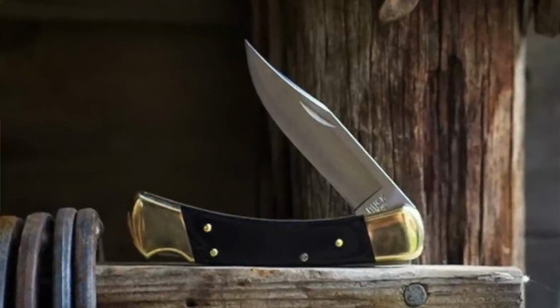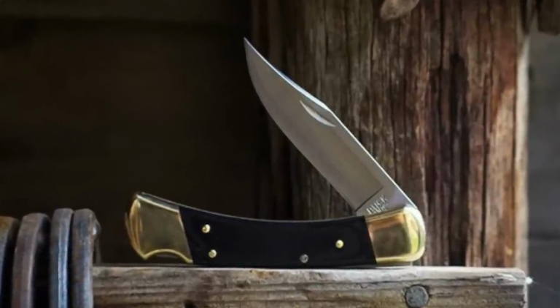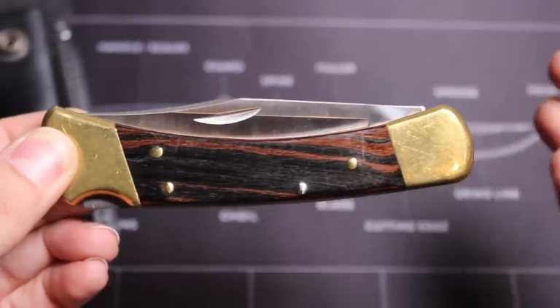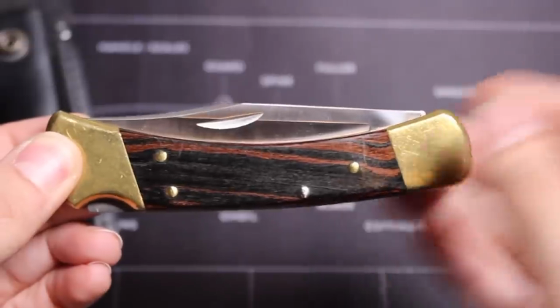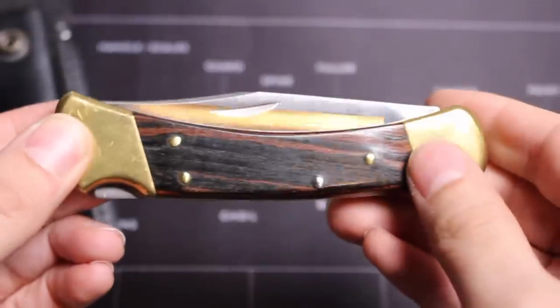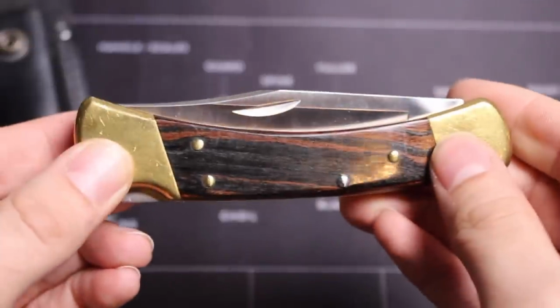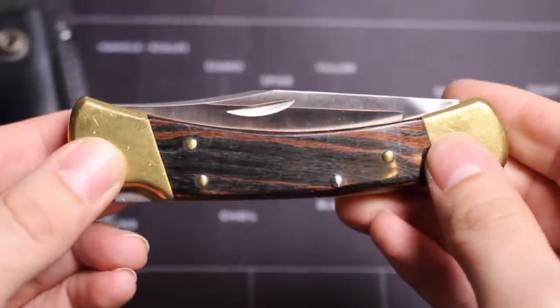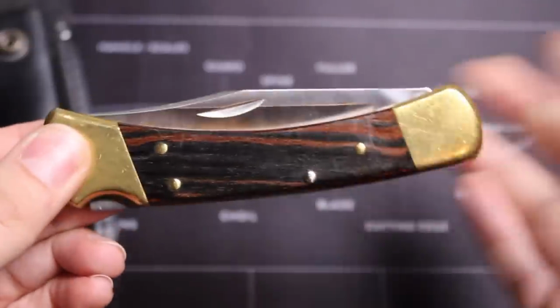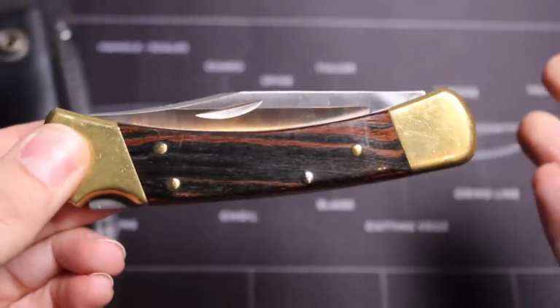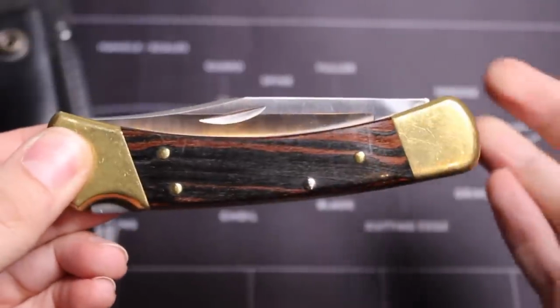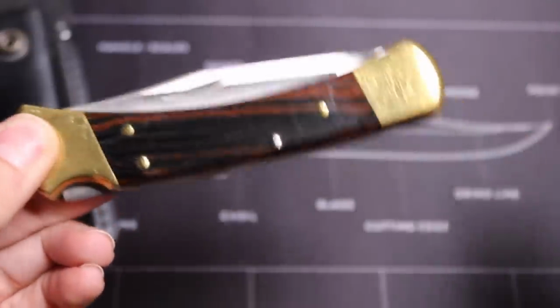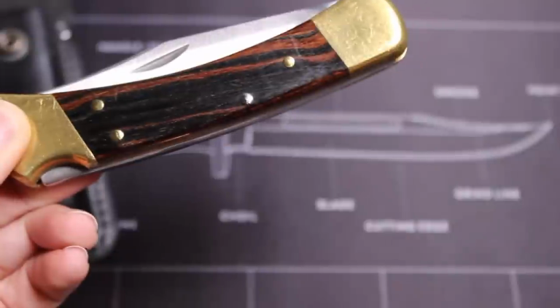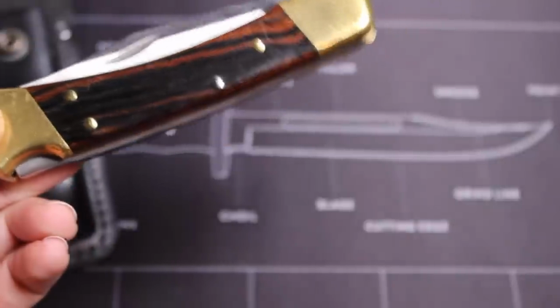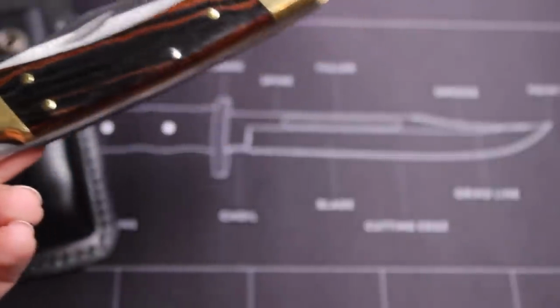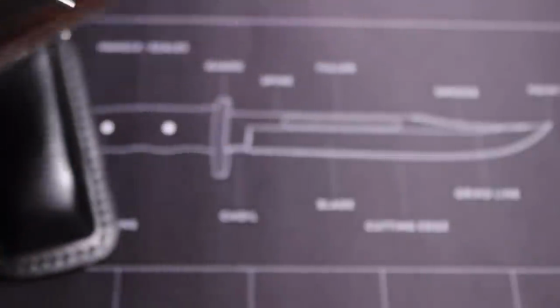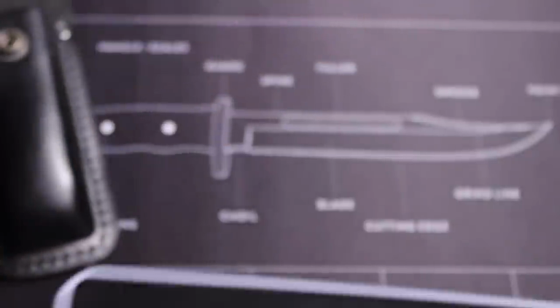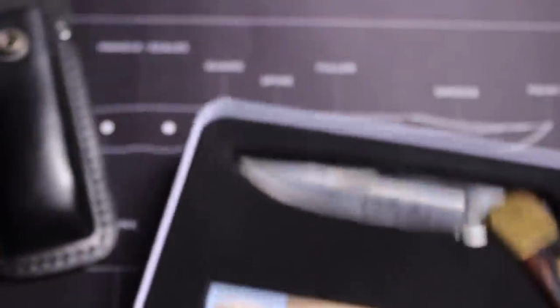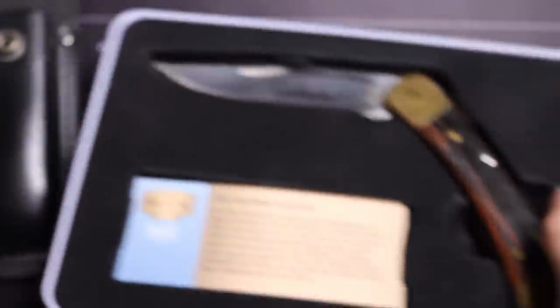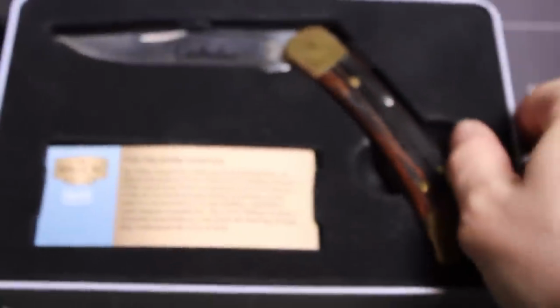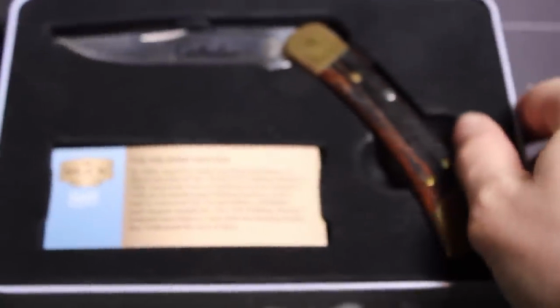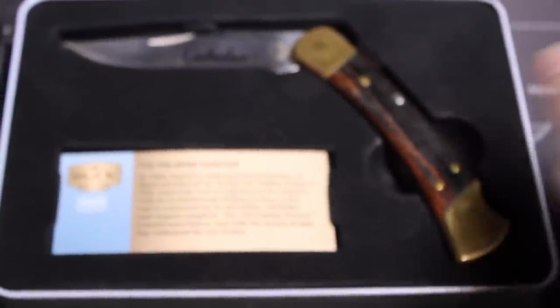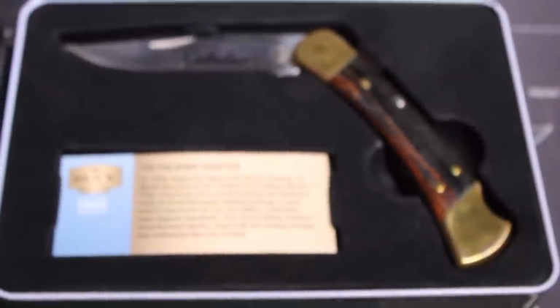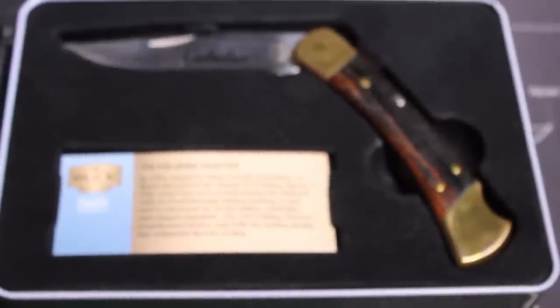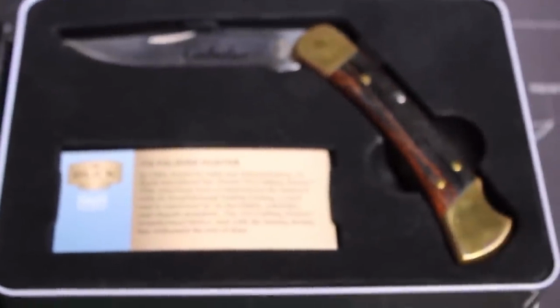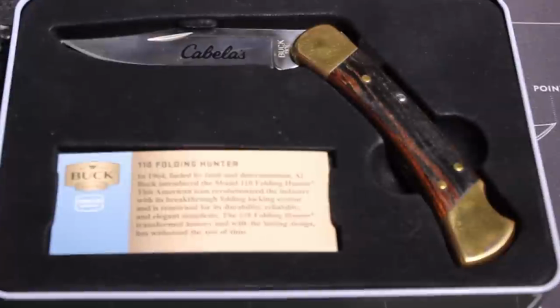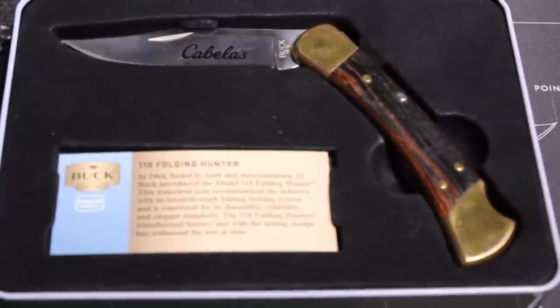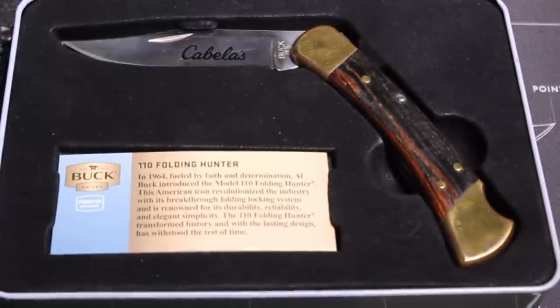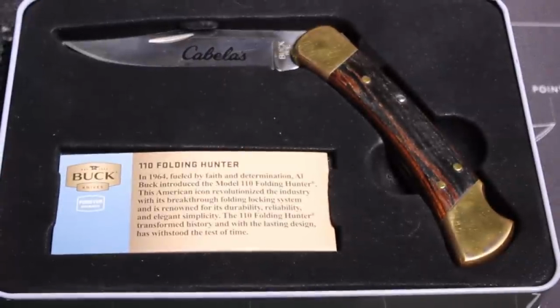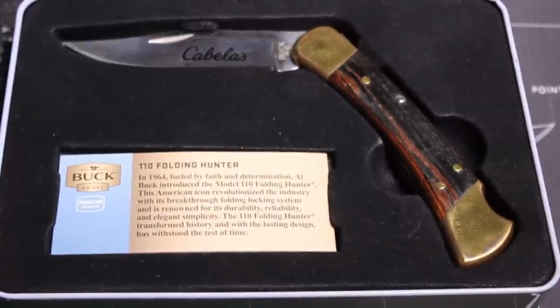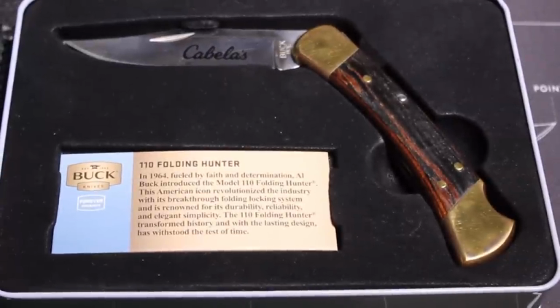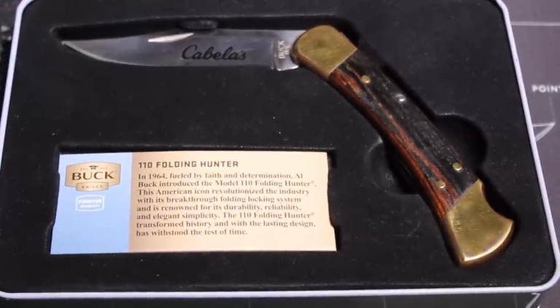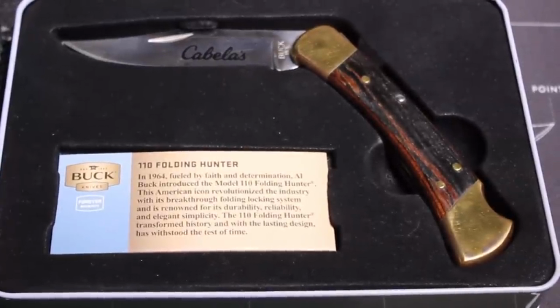Now you might think, 'Wow, Marty, I can't believe how articulate you've become all of a sudden. Are you reading that off of a card?' Okay, you're reading that off of a card.